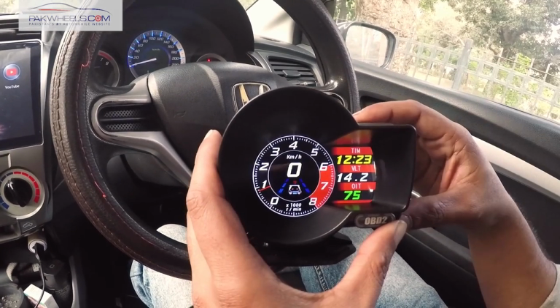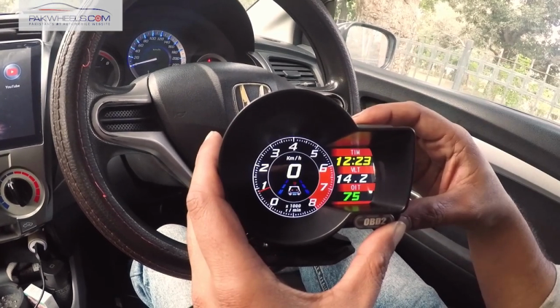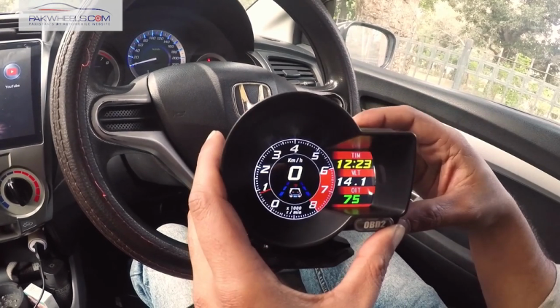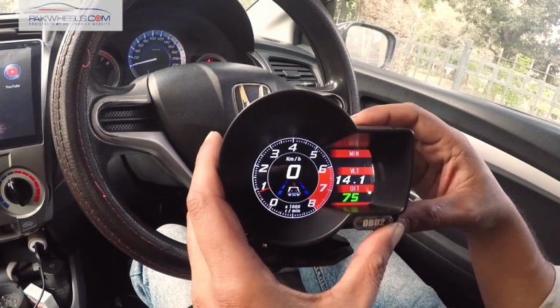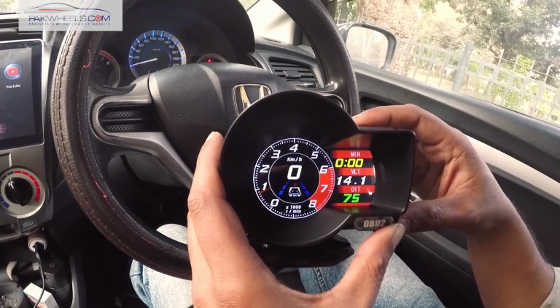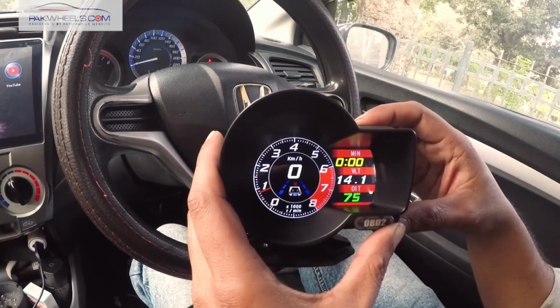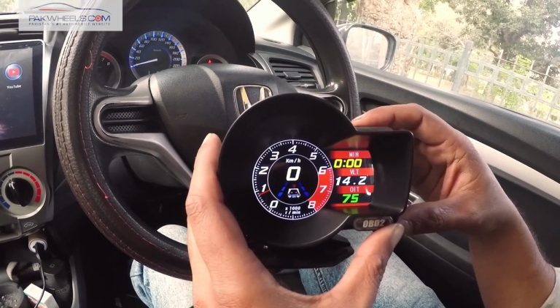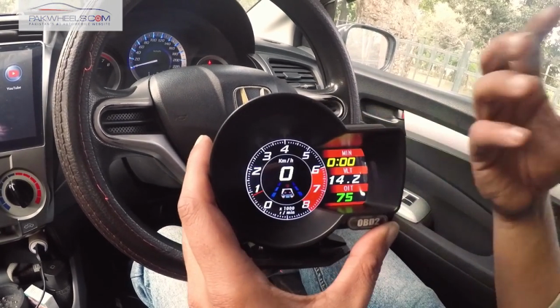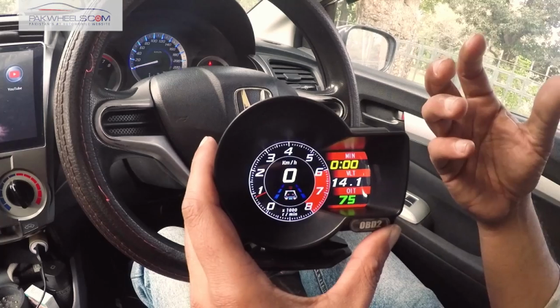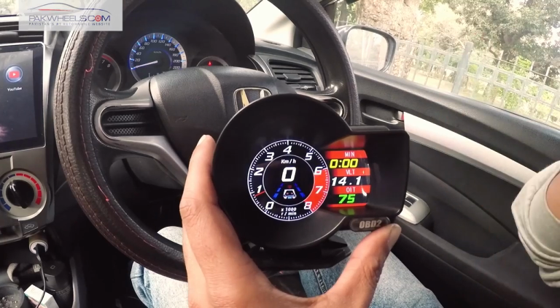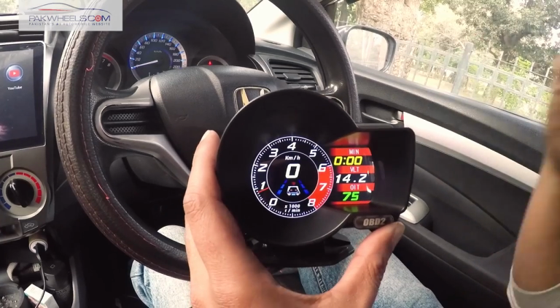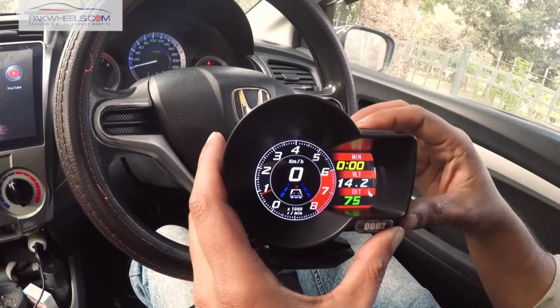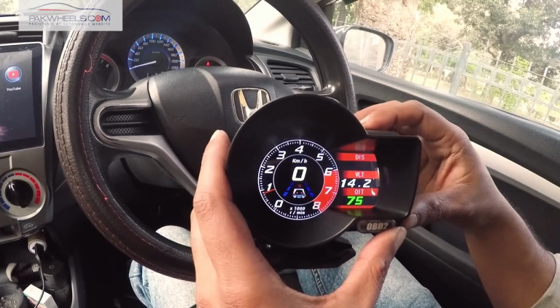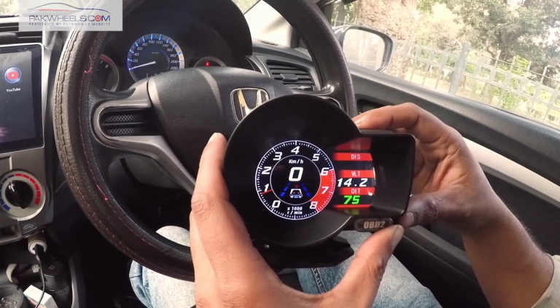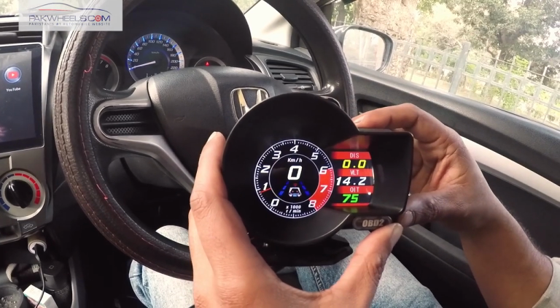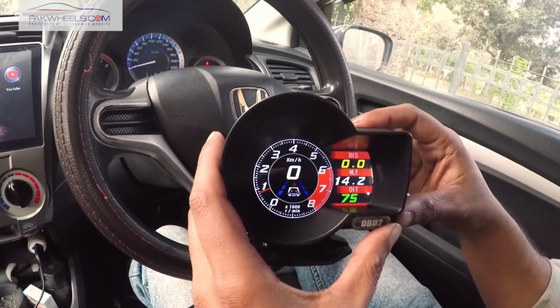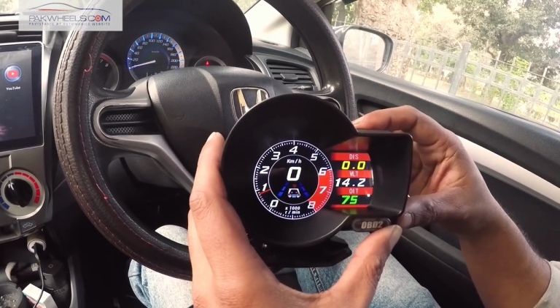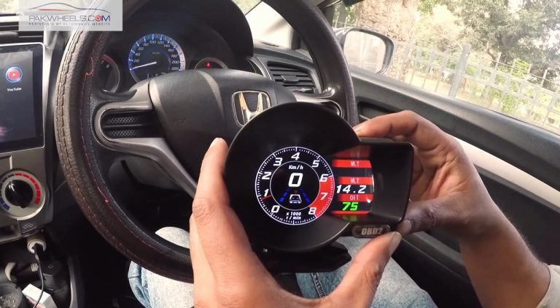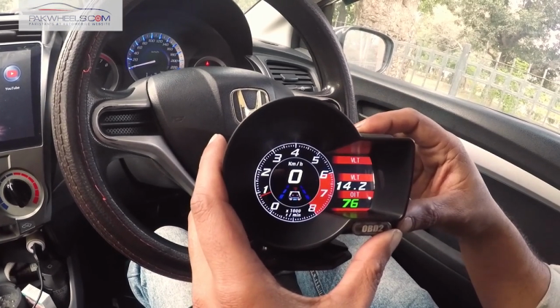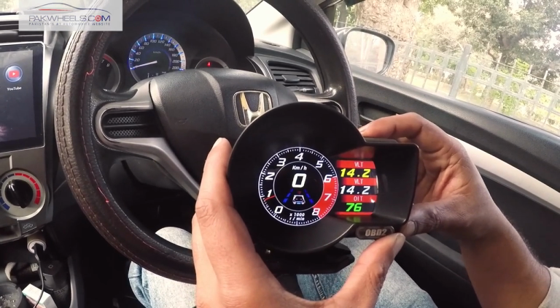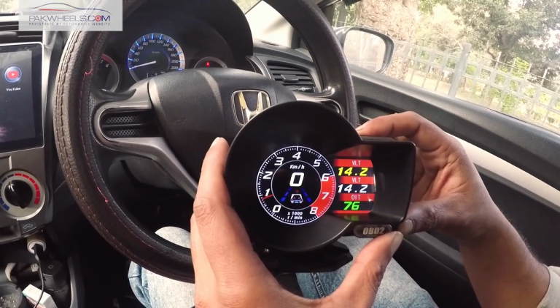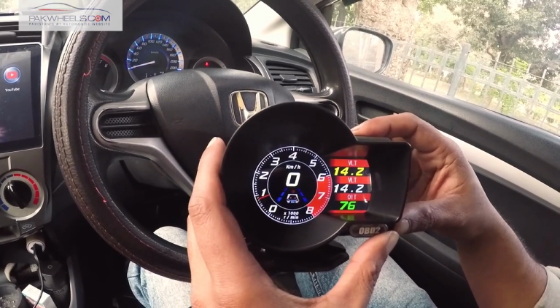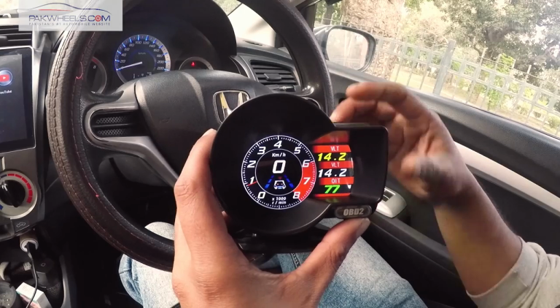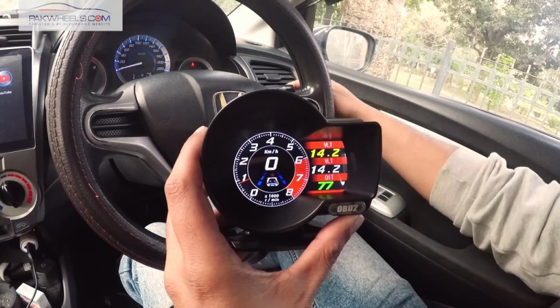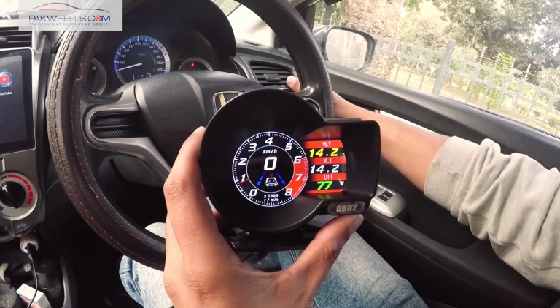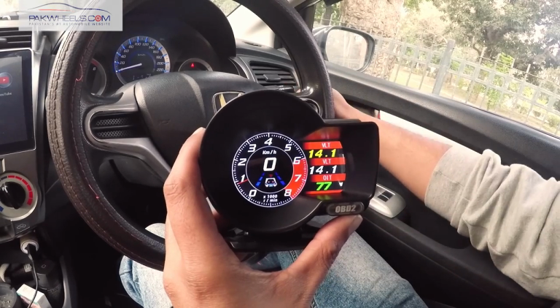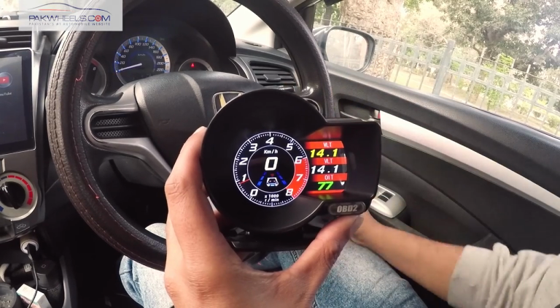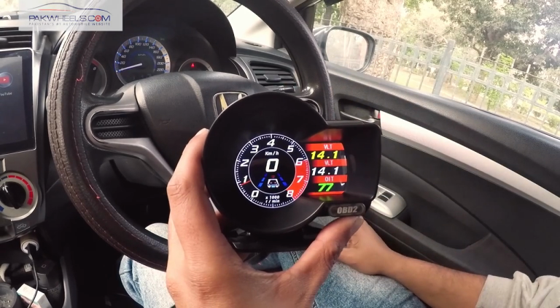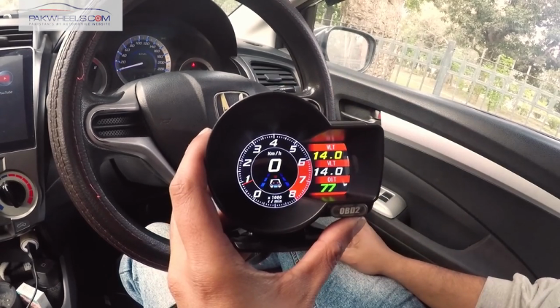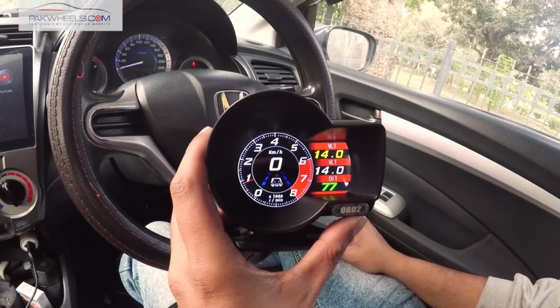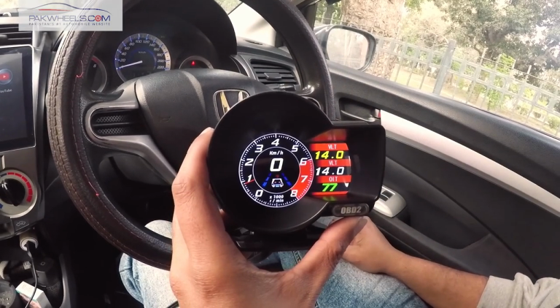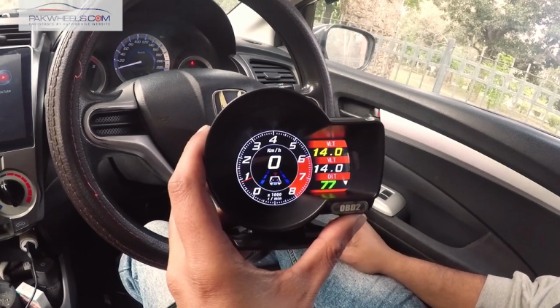Then there is our timer, which you can set in minutes — showing how long the car has been running. After that, it shows distance. Then we have our voltage reading. If we have the lights on, you can see that the voltage drops.